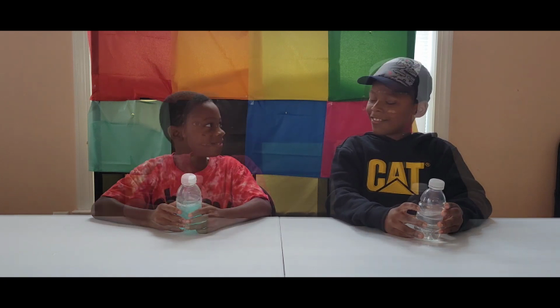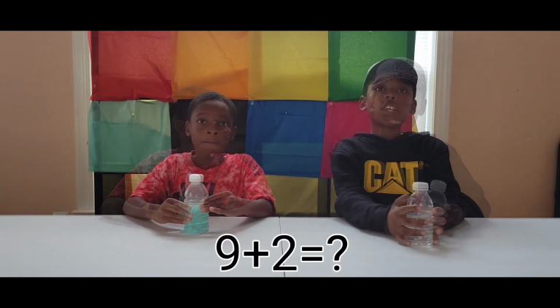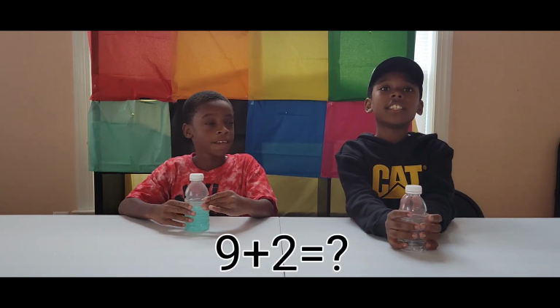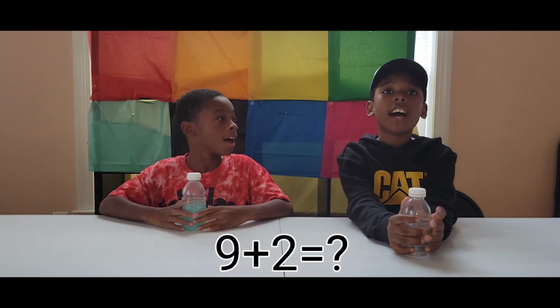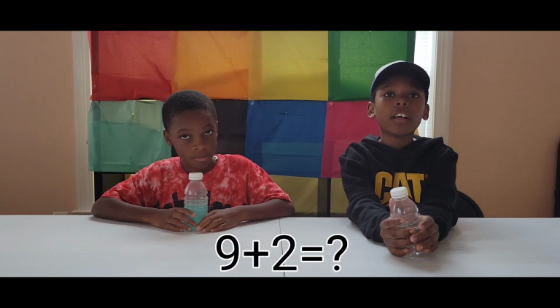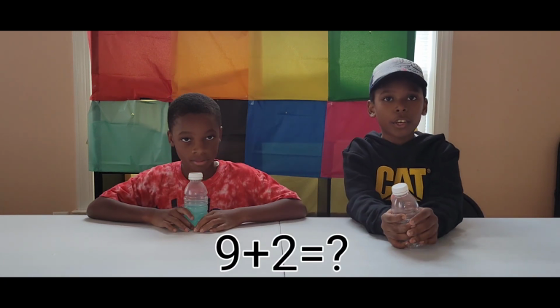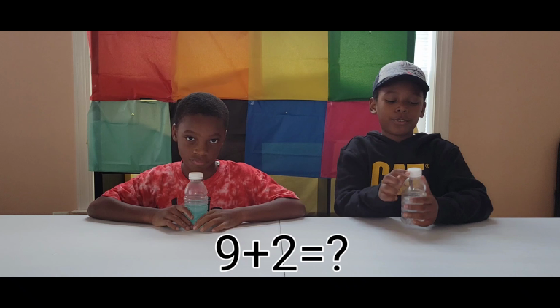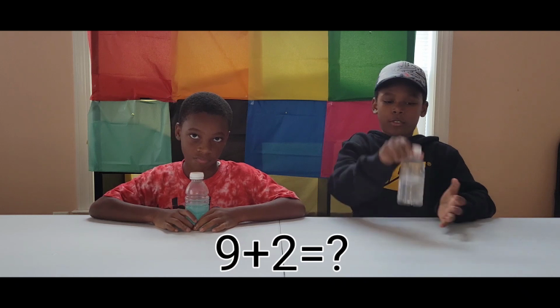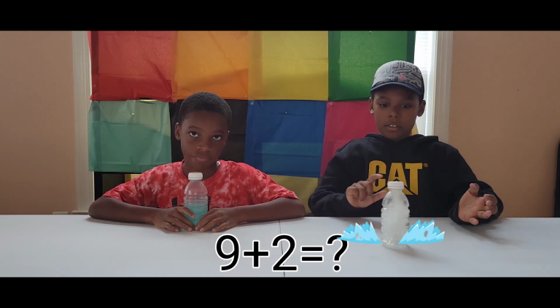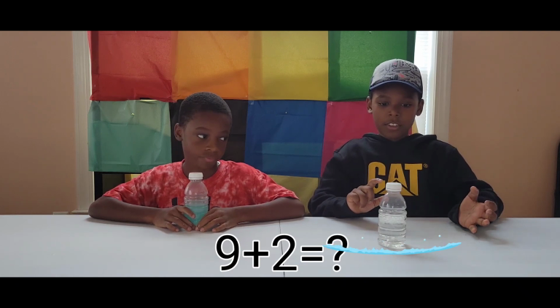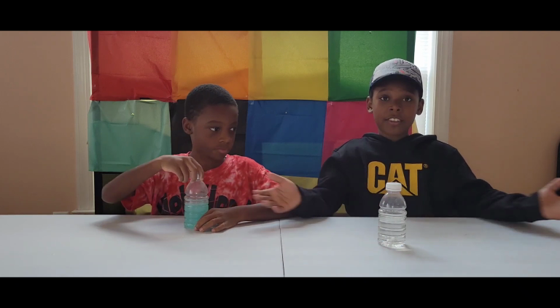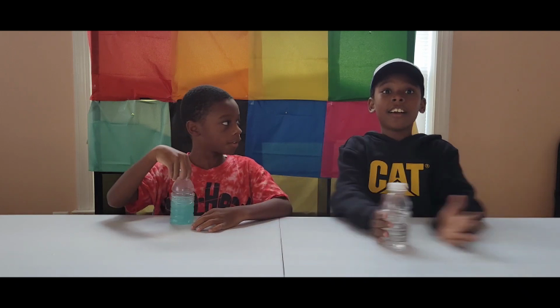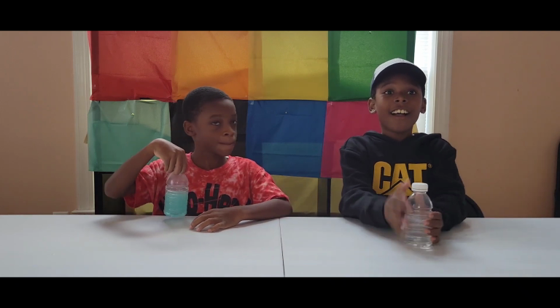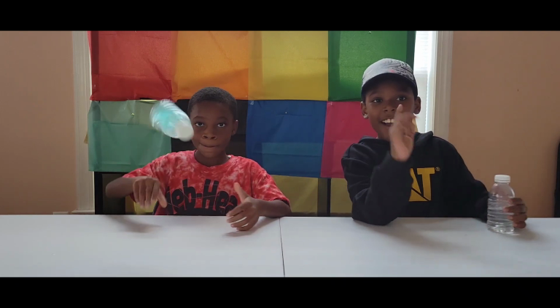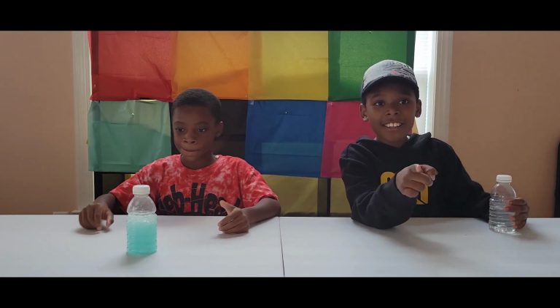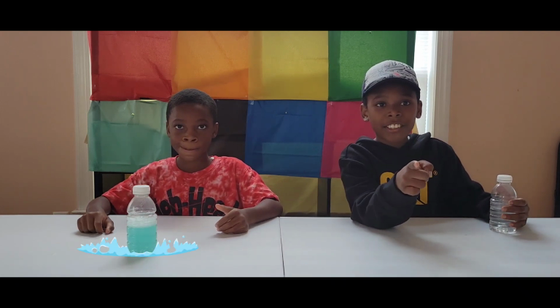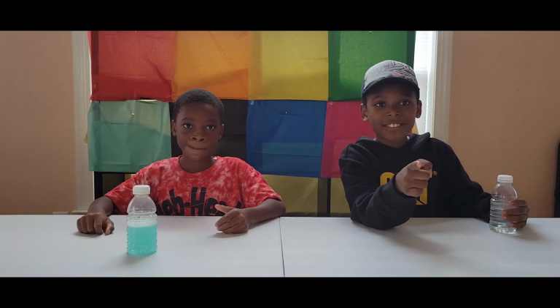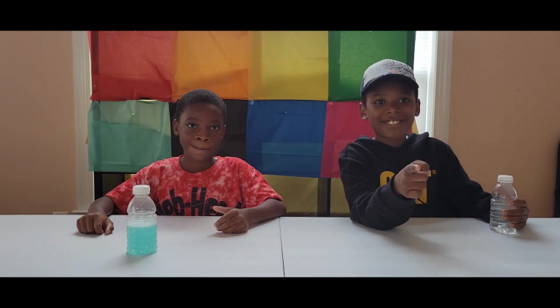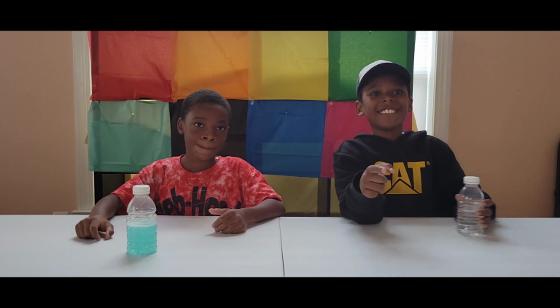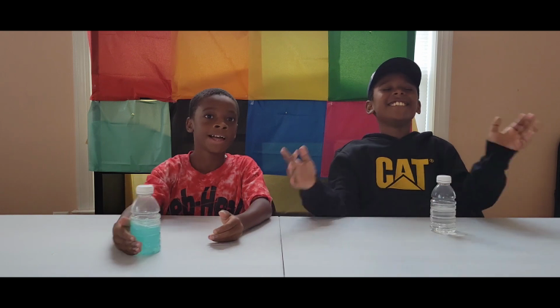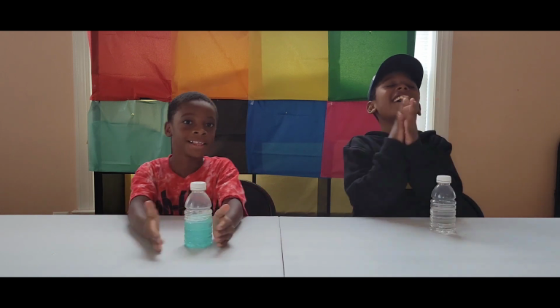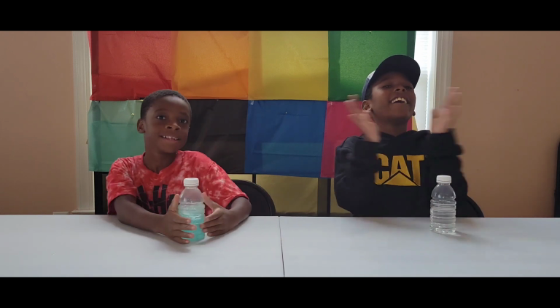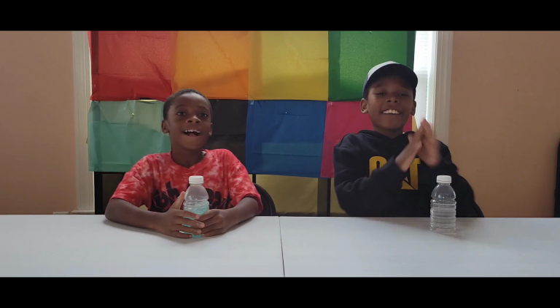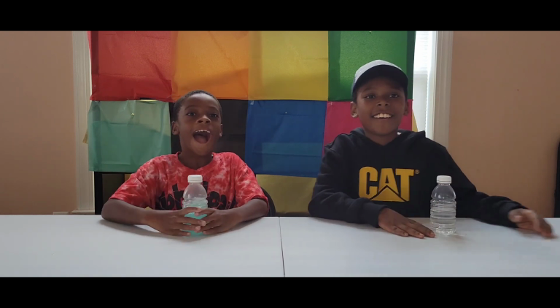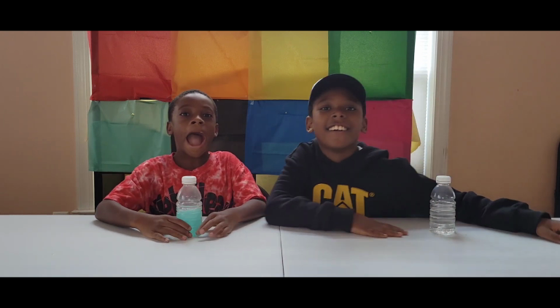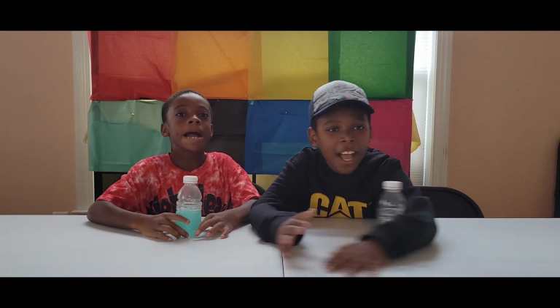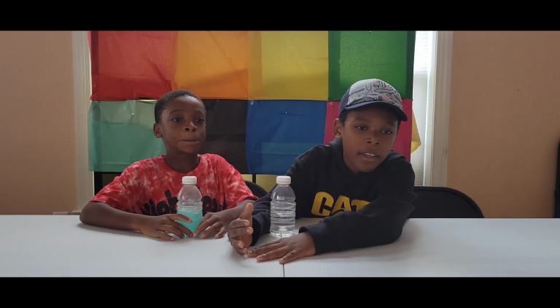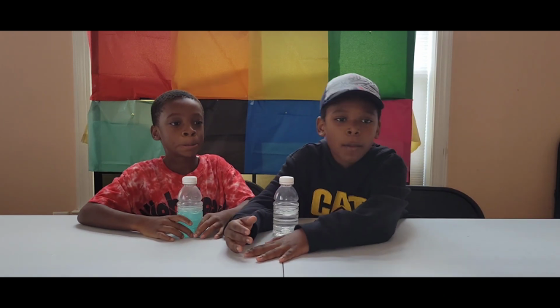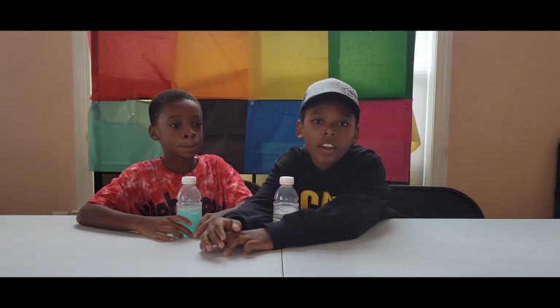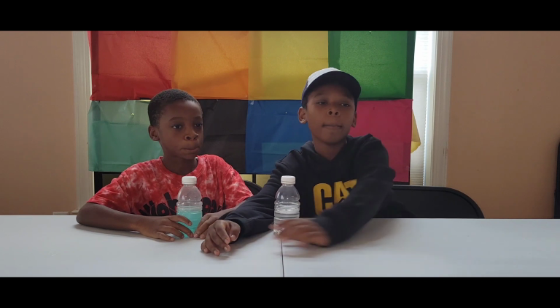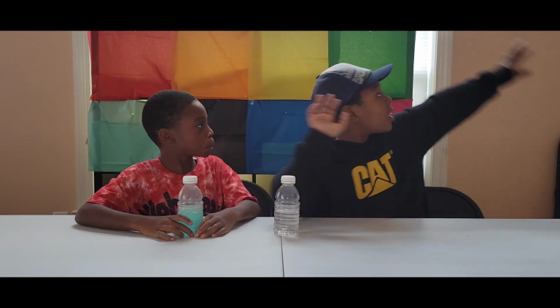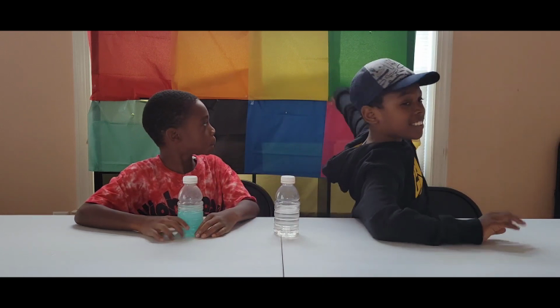The equation is 9 plus 2. Eleven! Woohoo! Time for me to pick one of the mystery boxes.